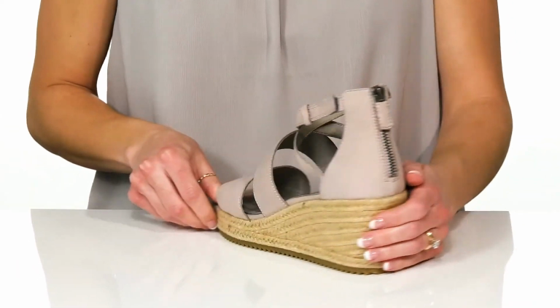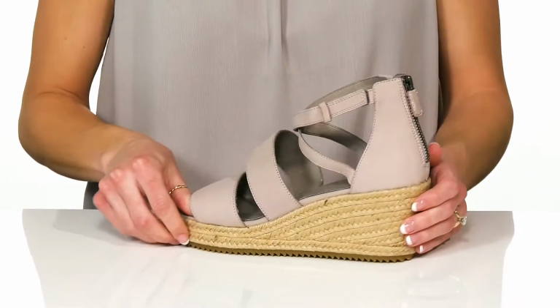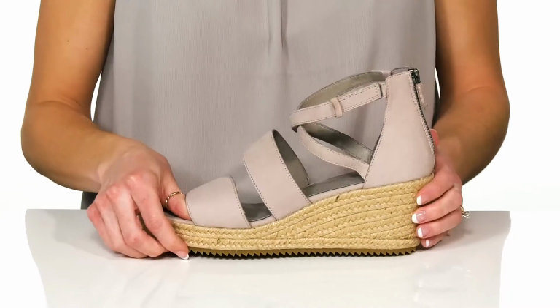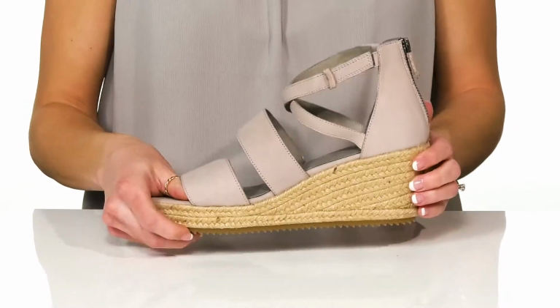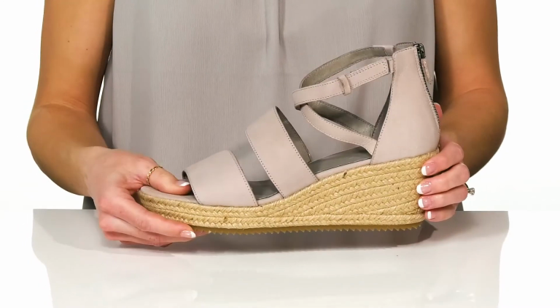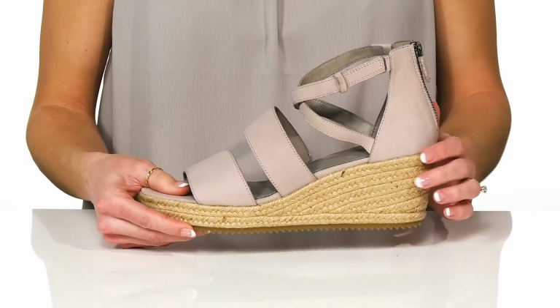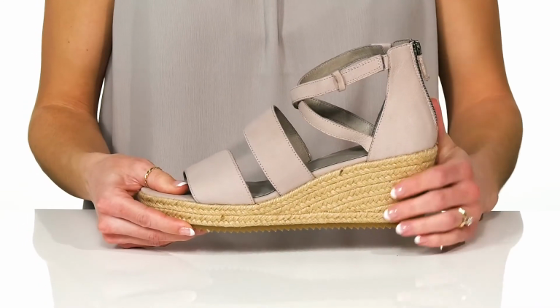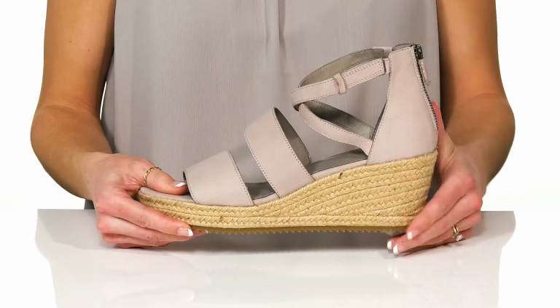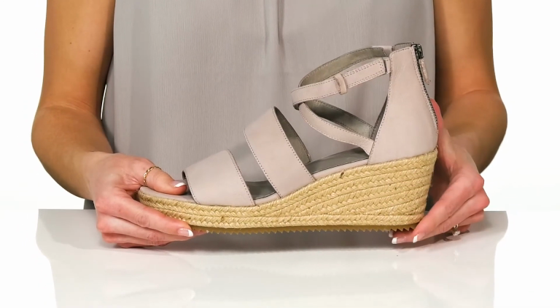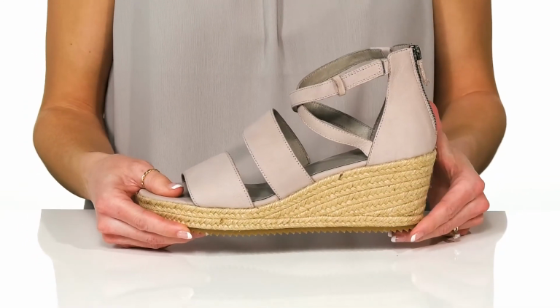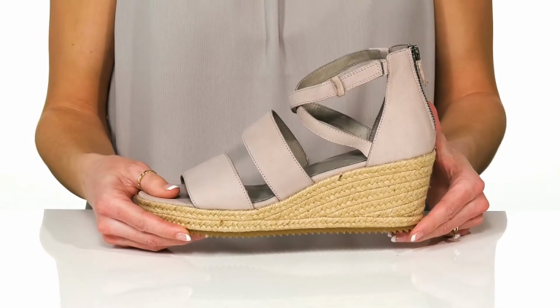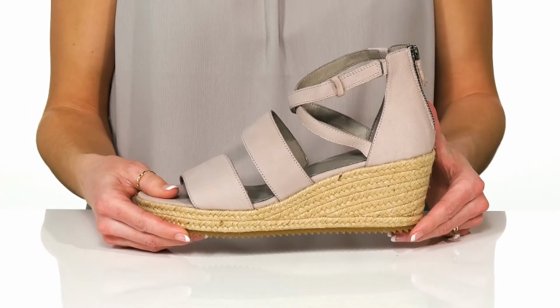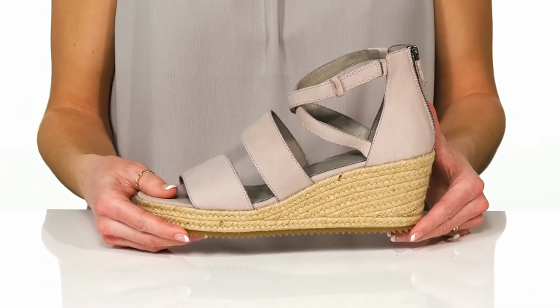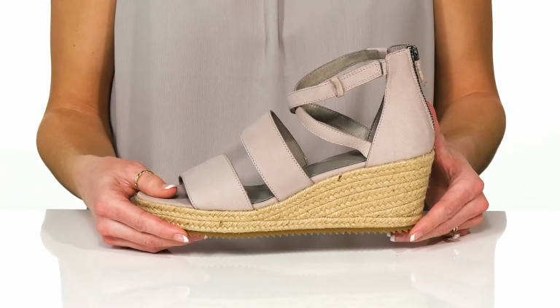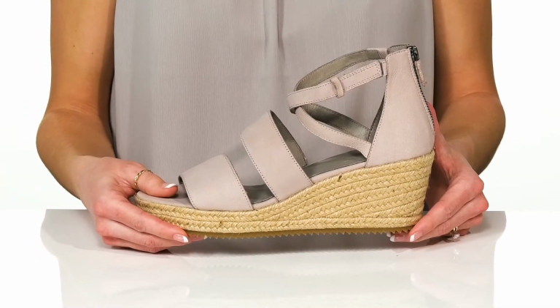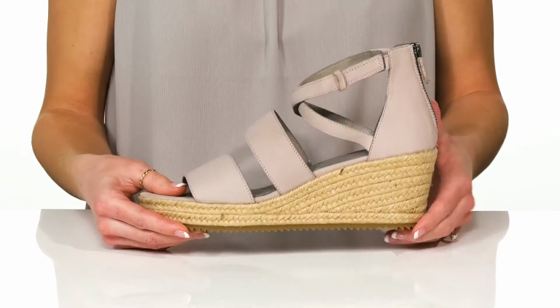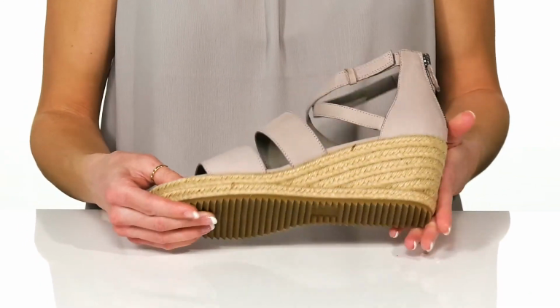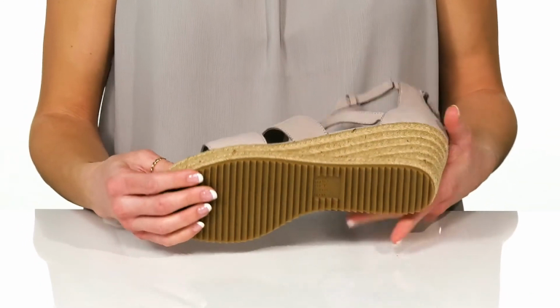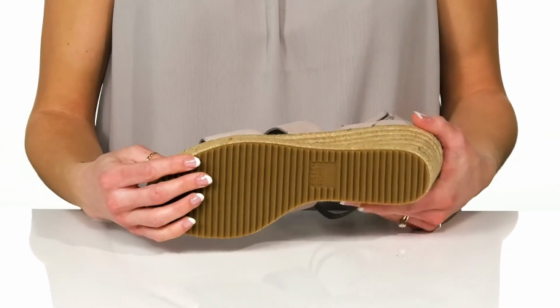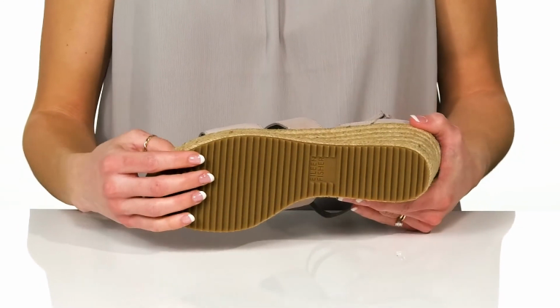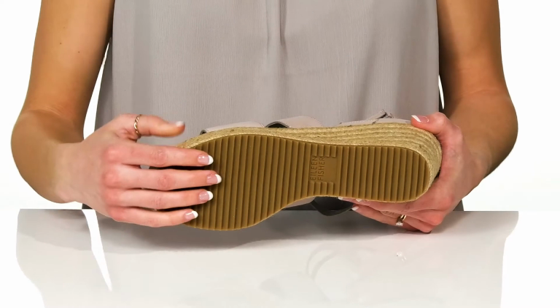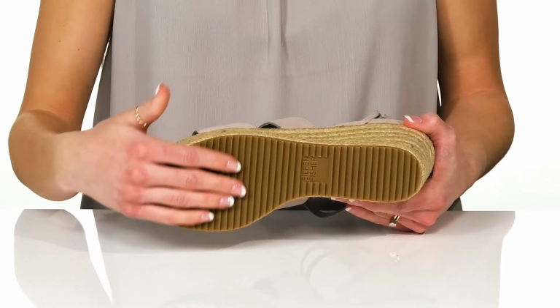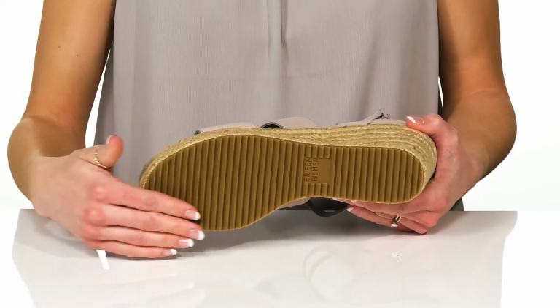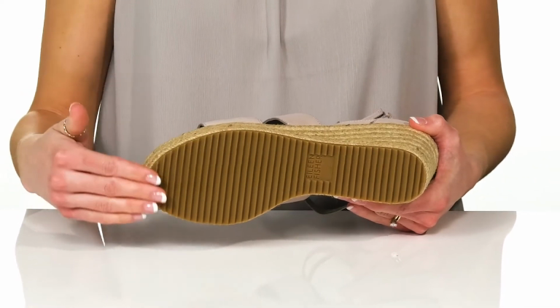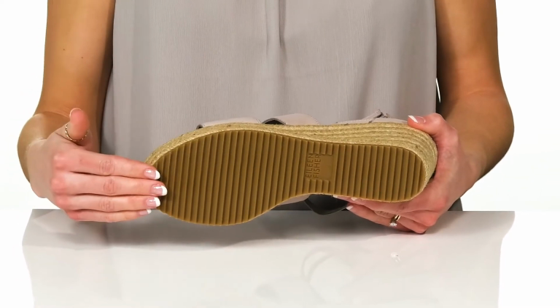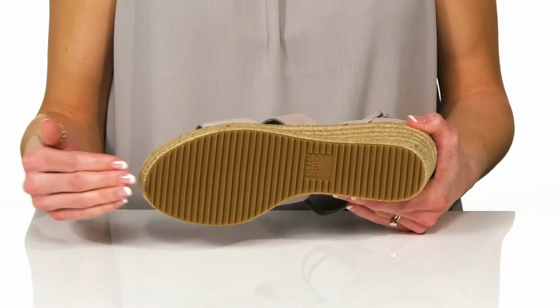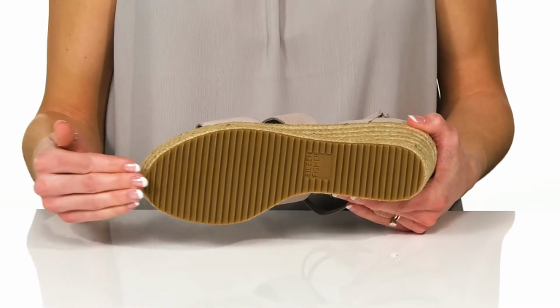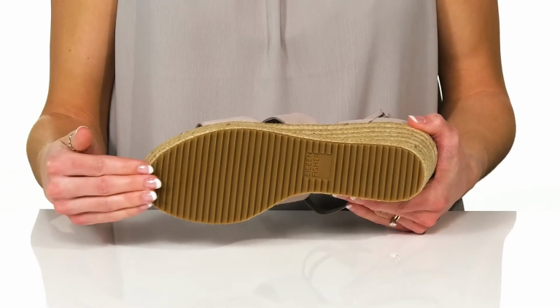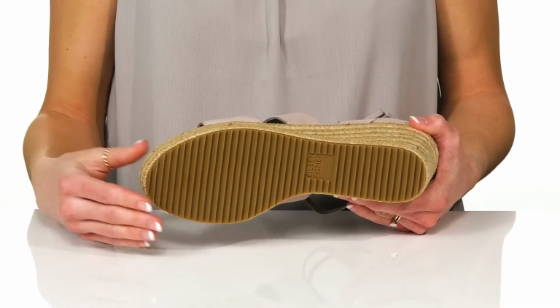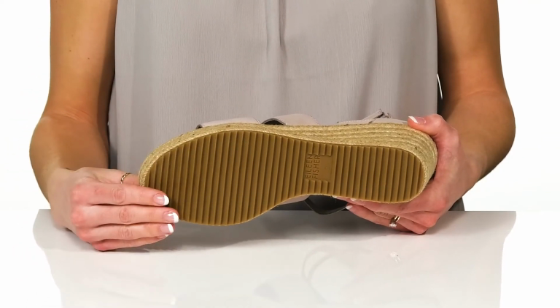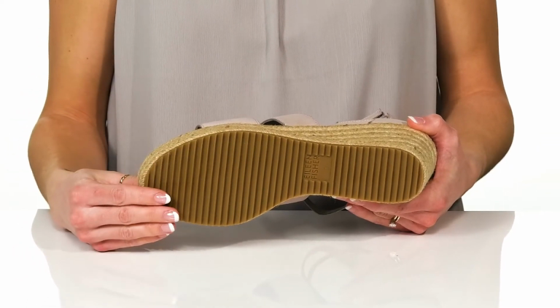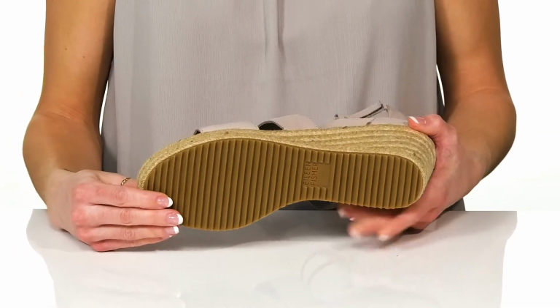You'll get a good boost in height from the jute-wrapped wedge heel at the back. Underneath, there is a synthetic outsole that is grippy for traction.